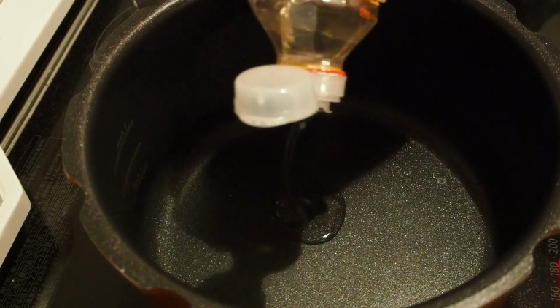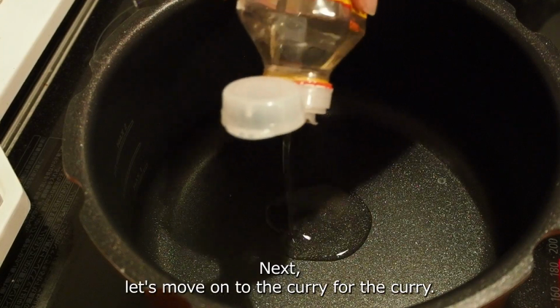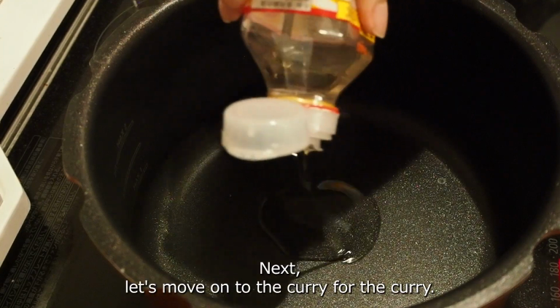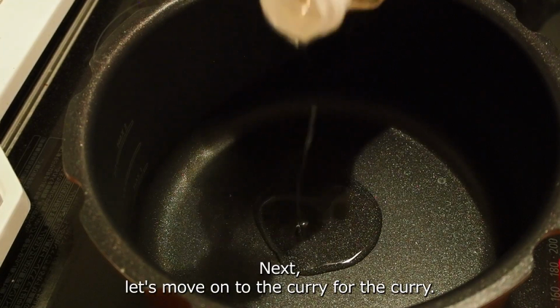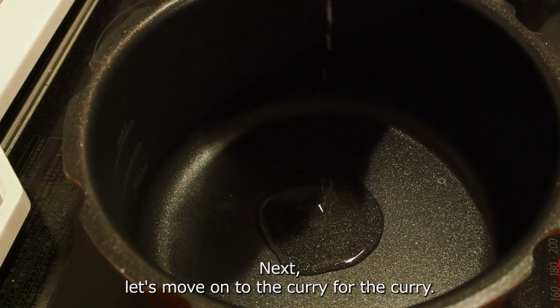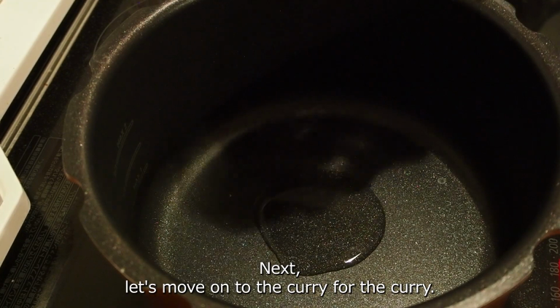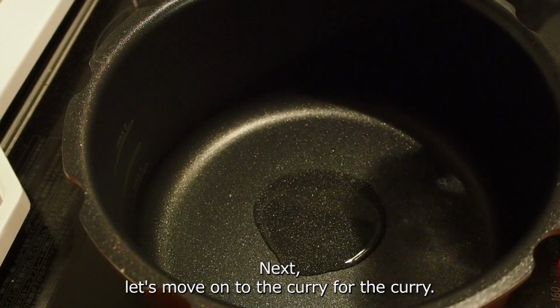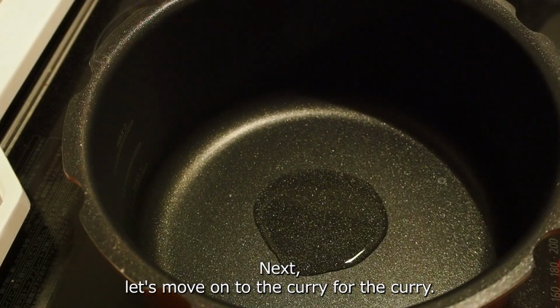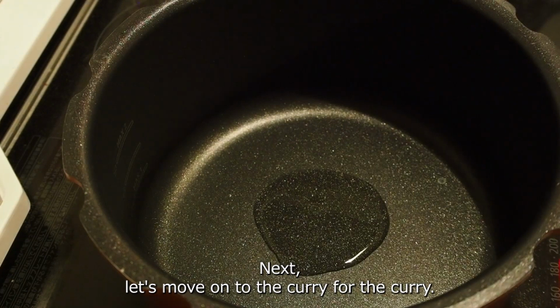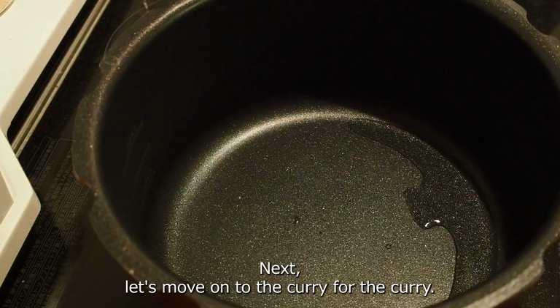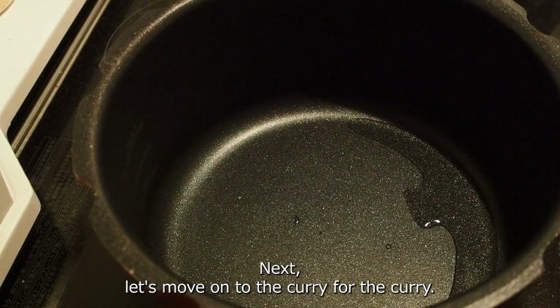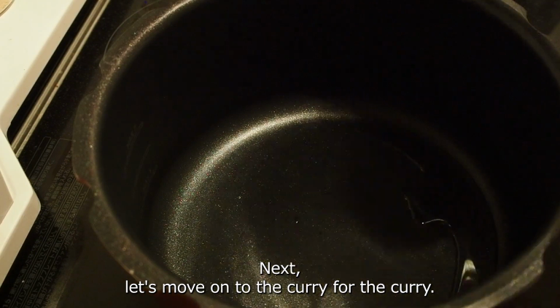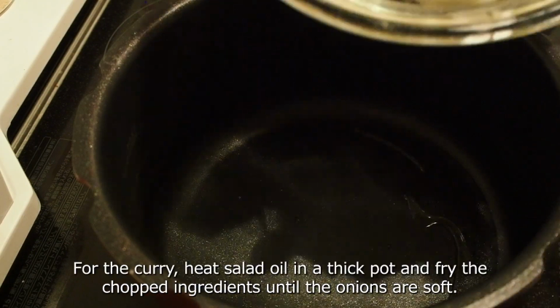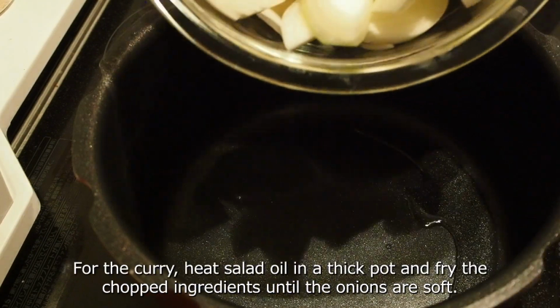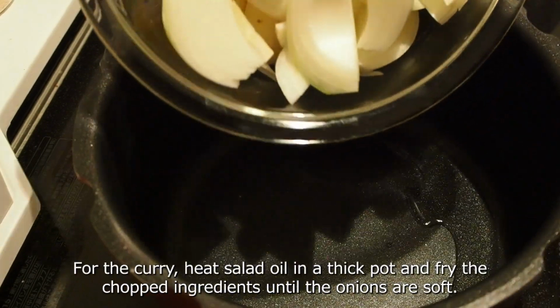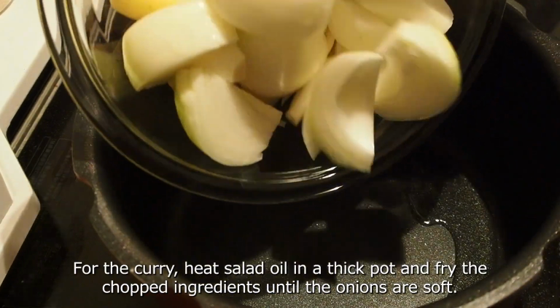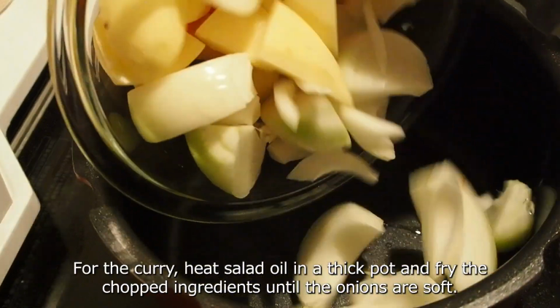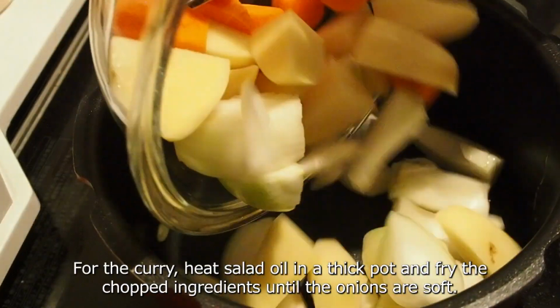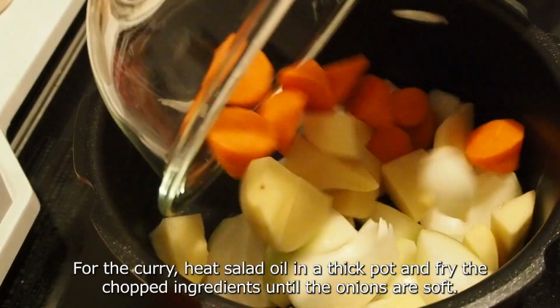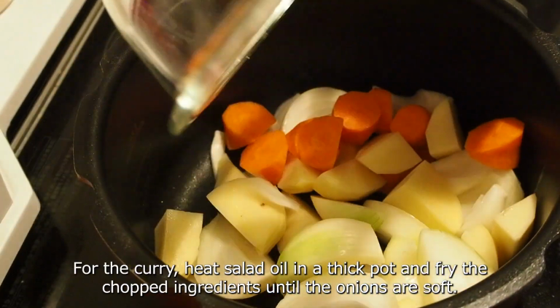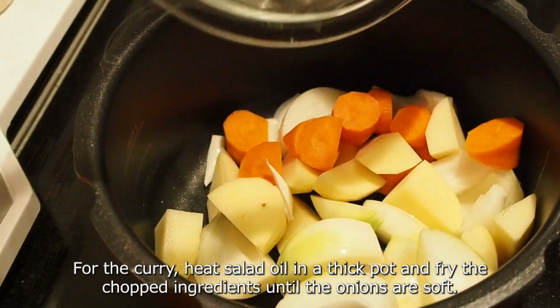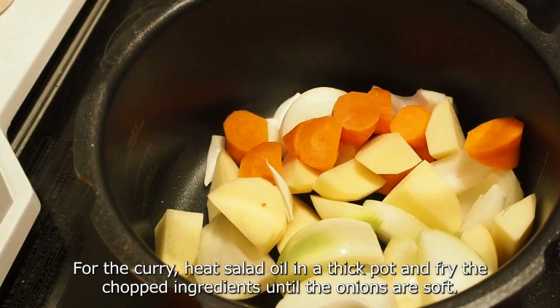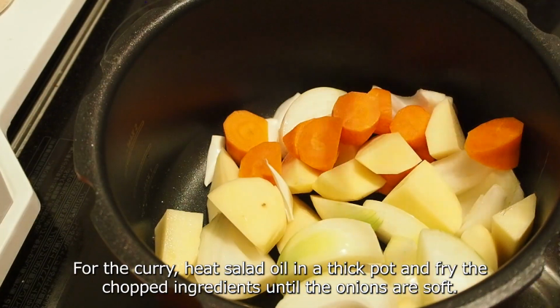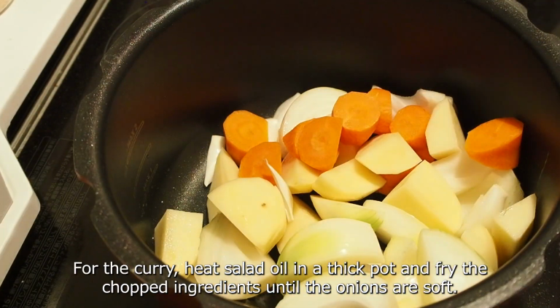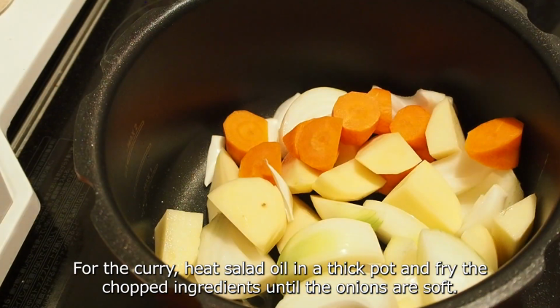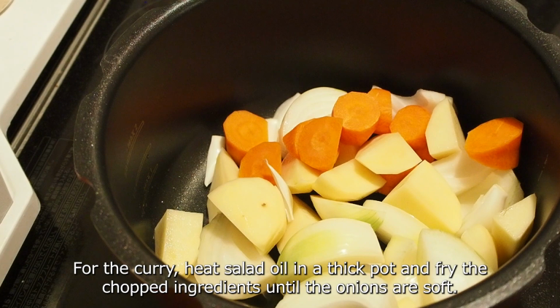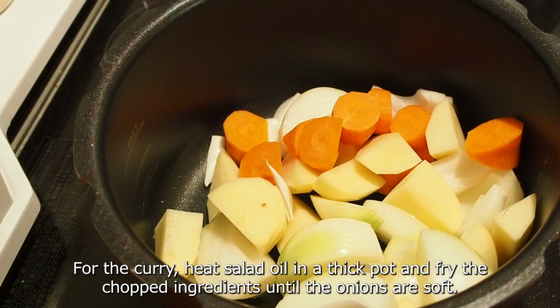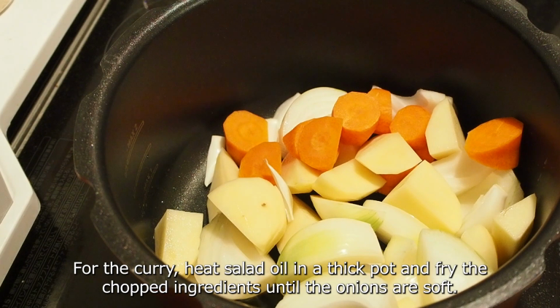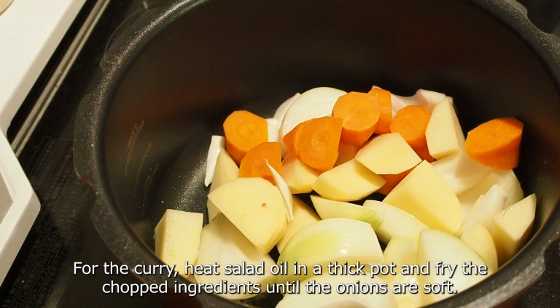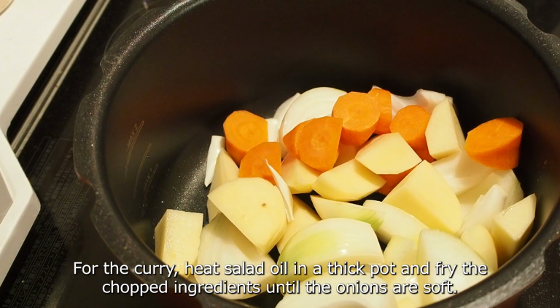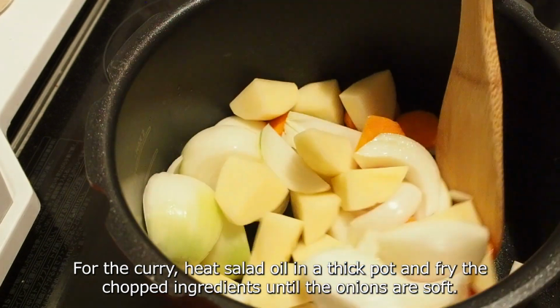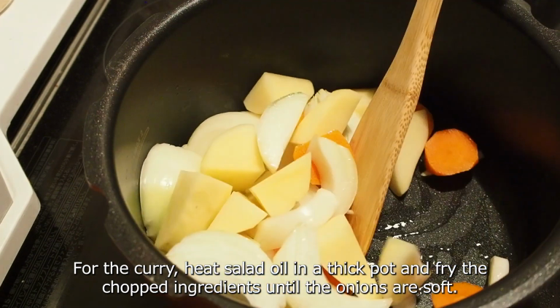Next, let's move on to the curry. Heat salad oil in a thick pot and fry the chopped ingredients until the onions are soft.